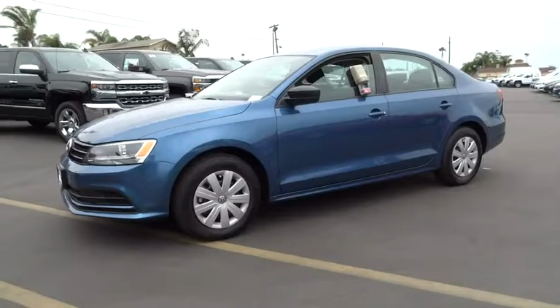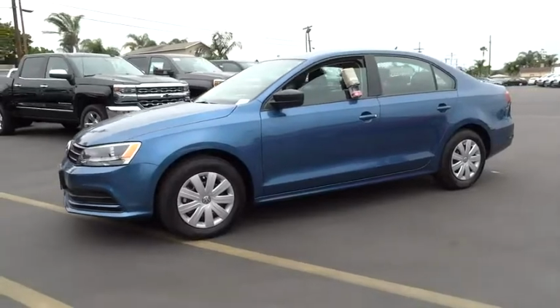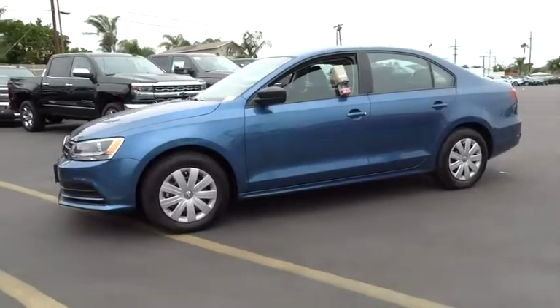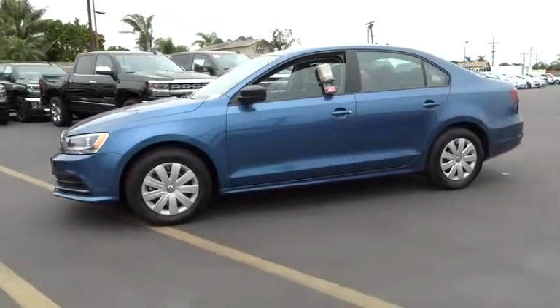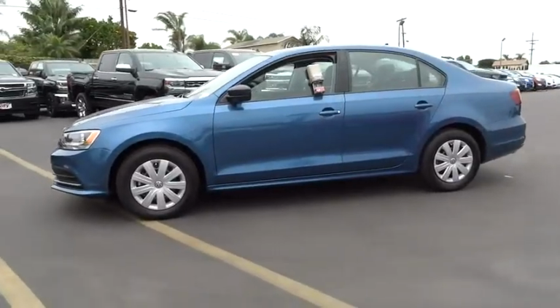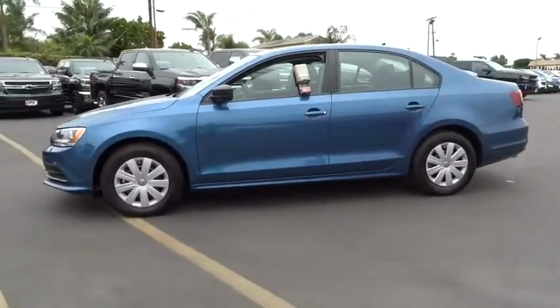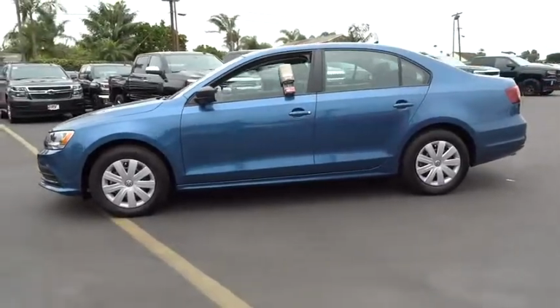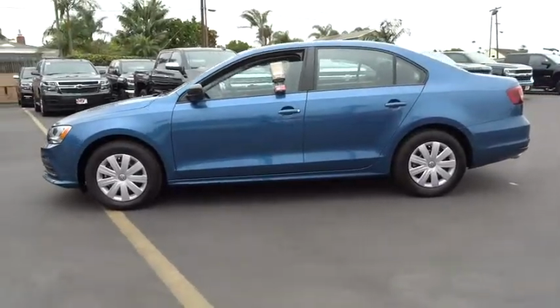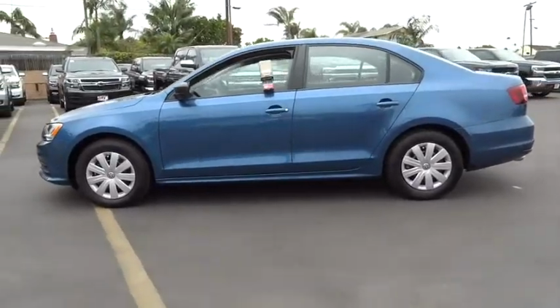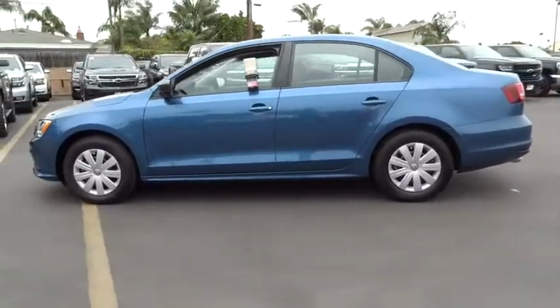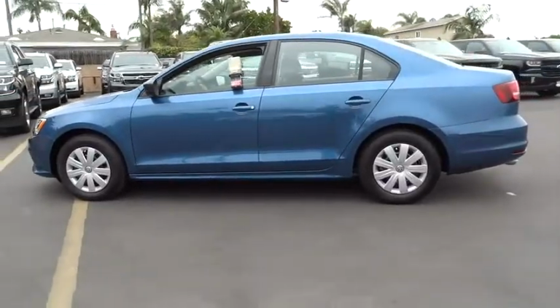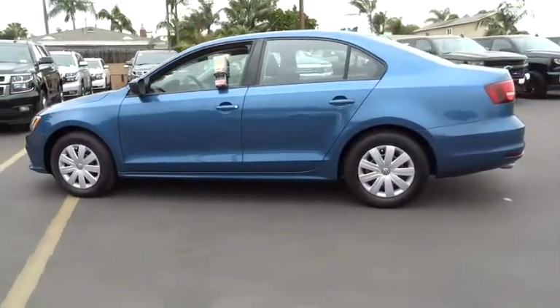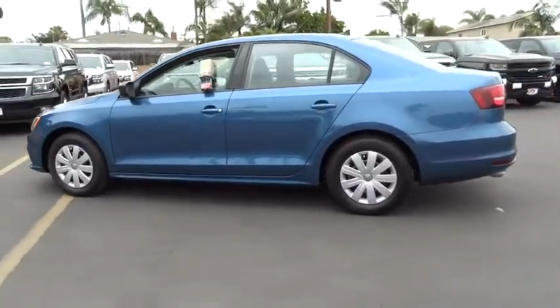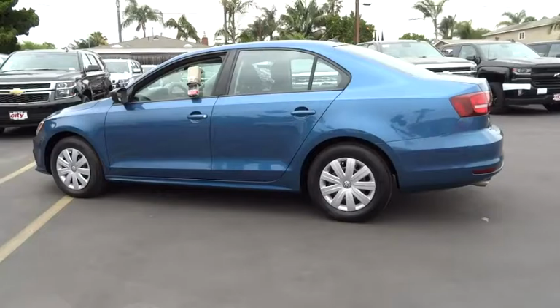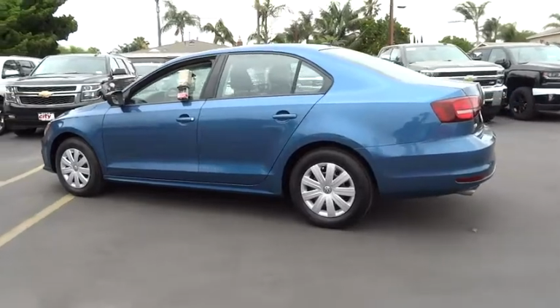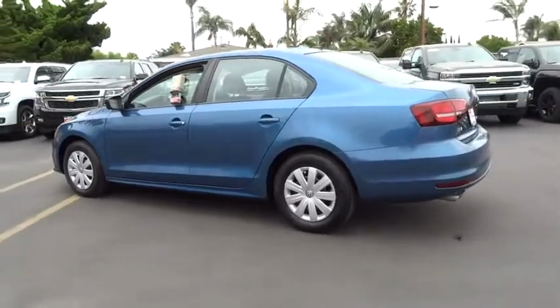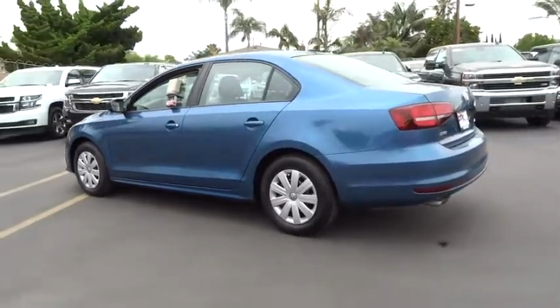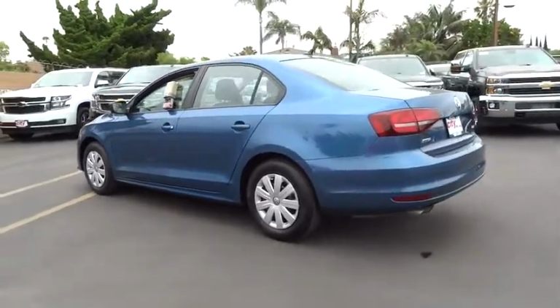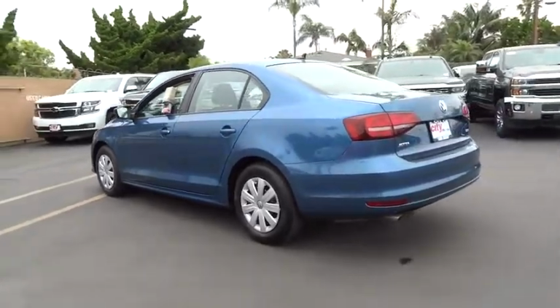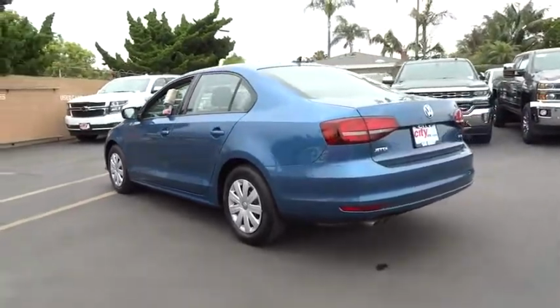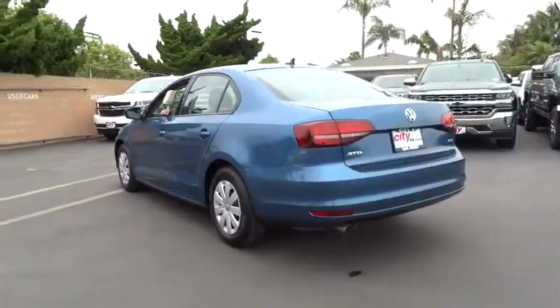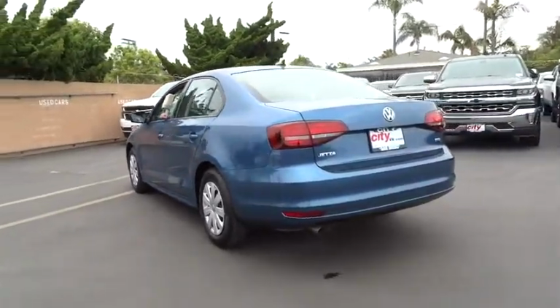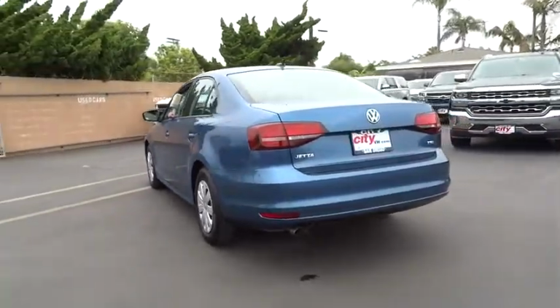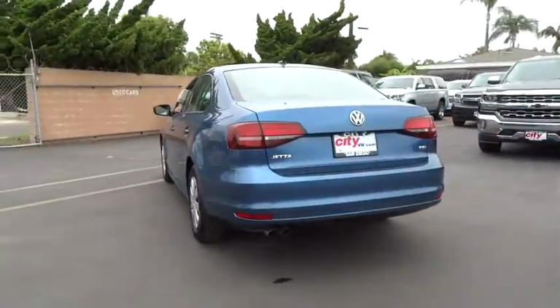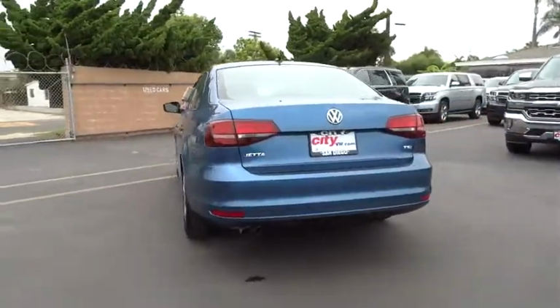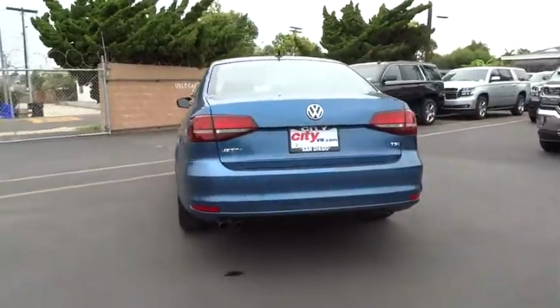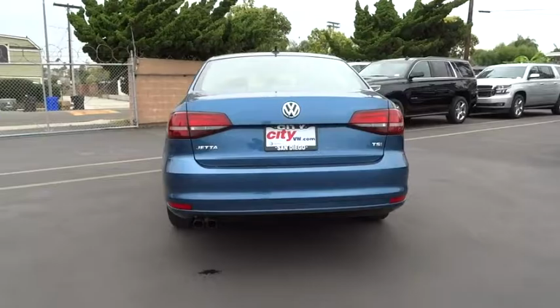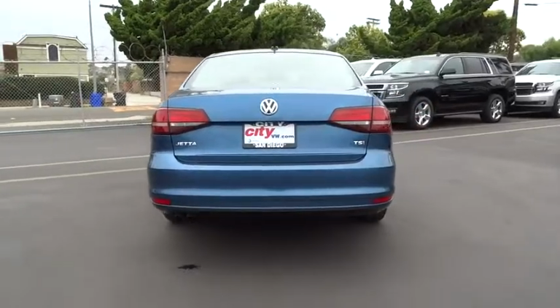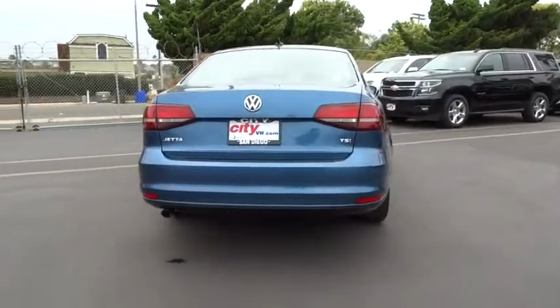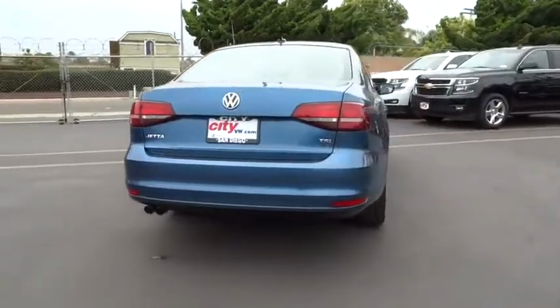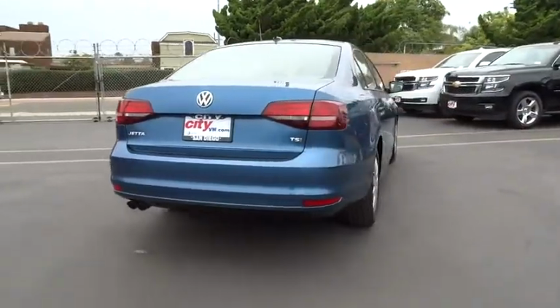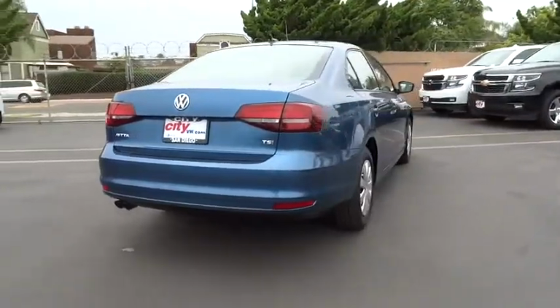Here are some of this vehicle's great options: traction control, dual airbags, air conditioning front, power steering, four-wheel disc brakes, eight speakers, power windows, rear window defroster, CD player.